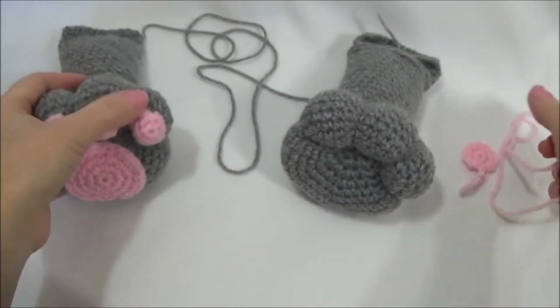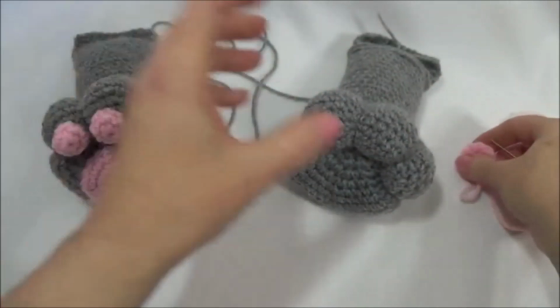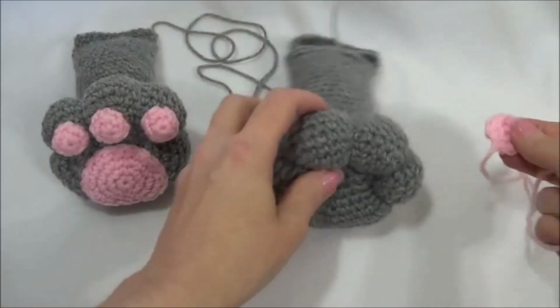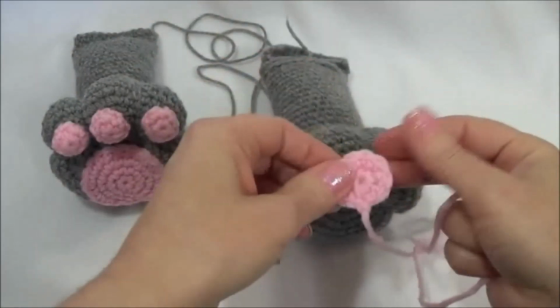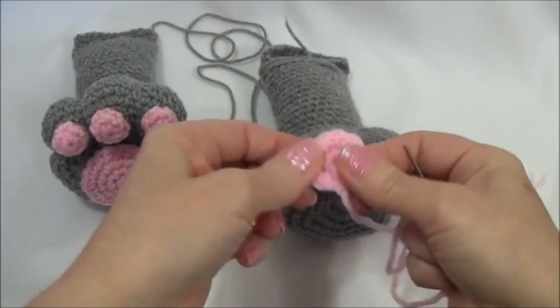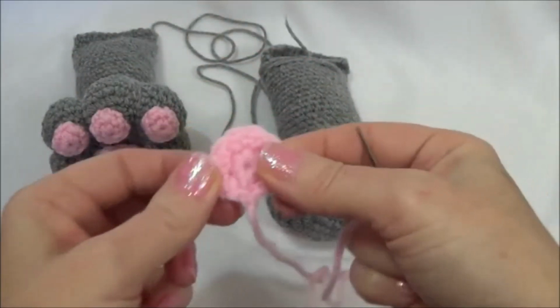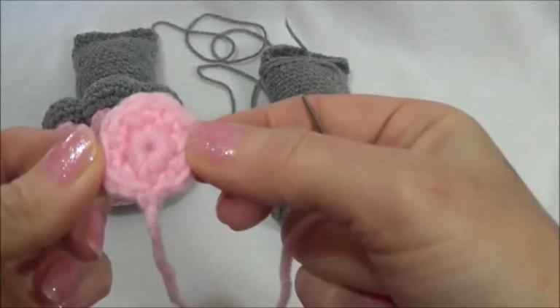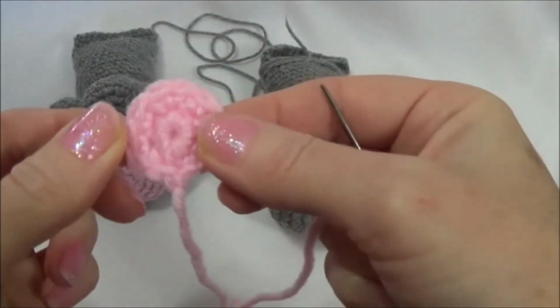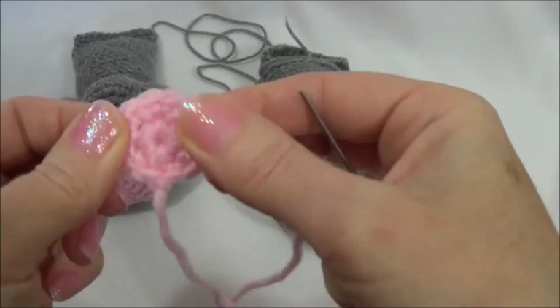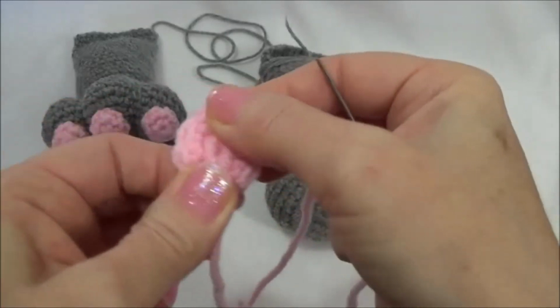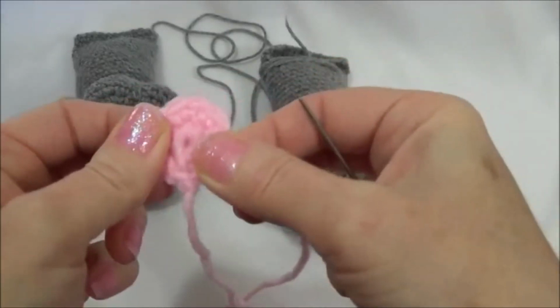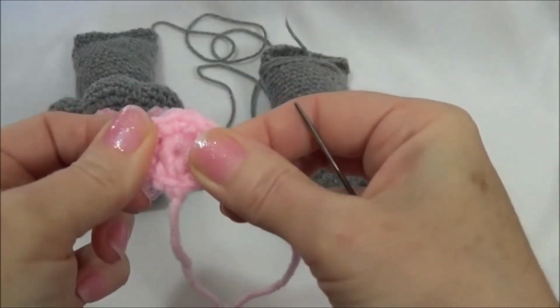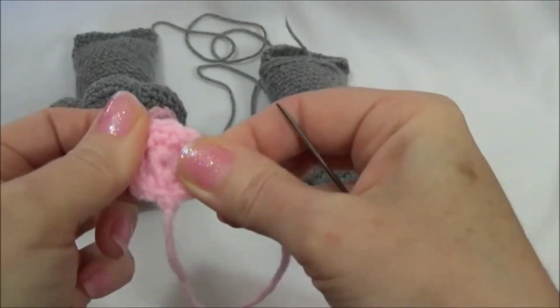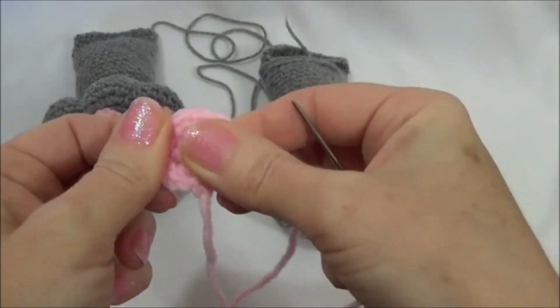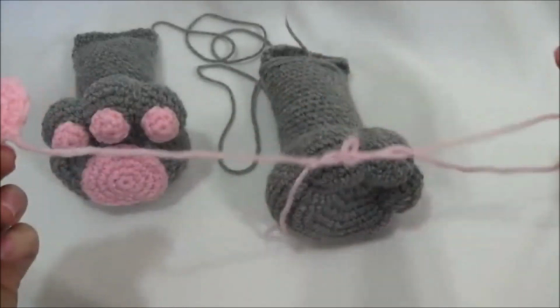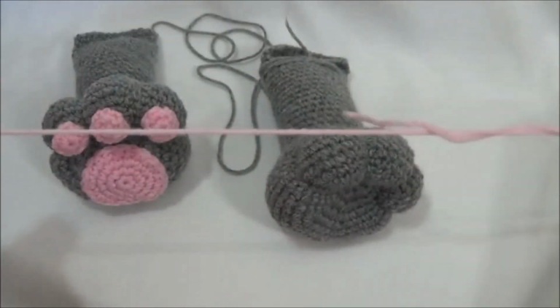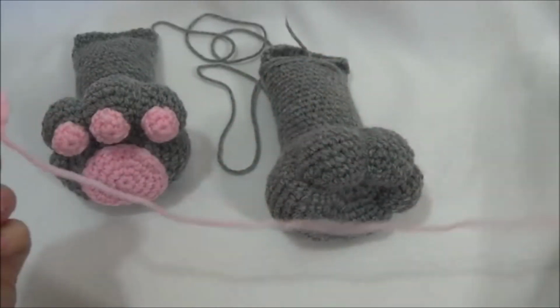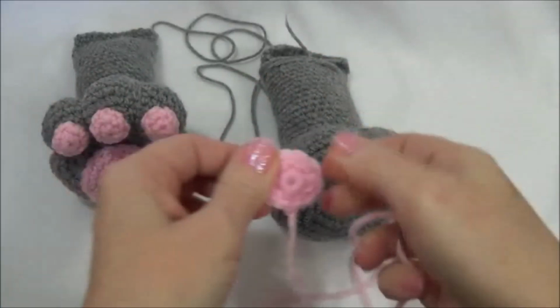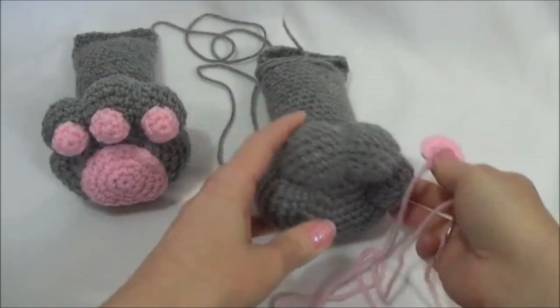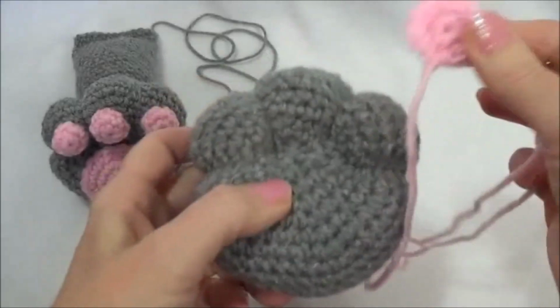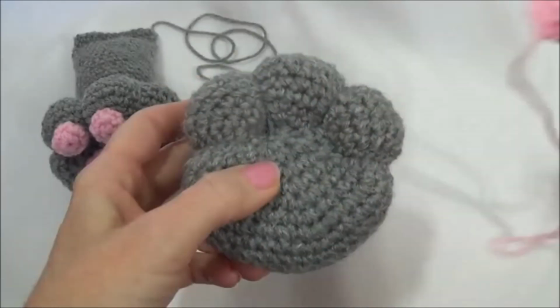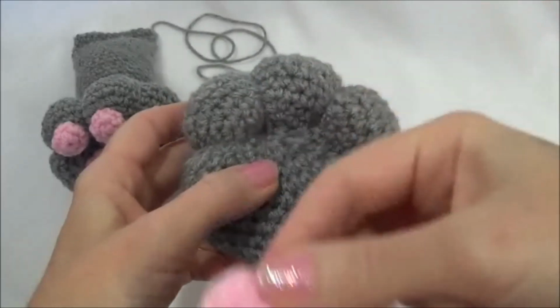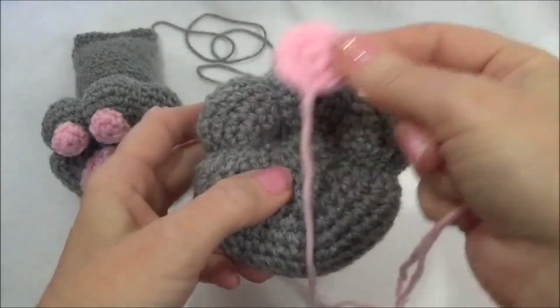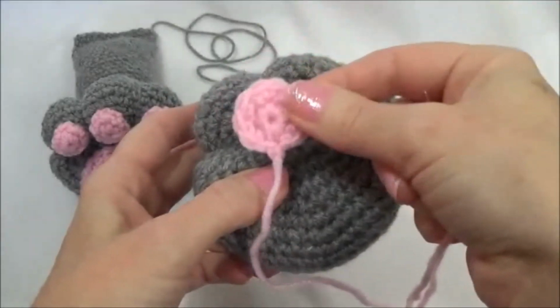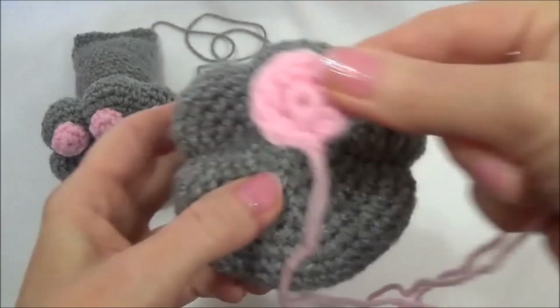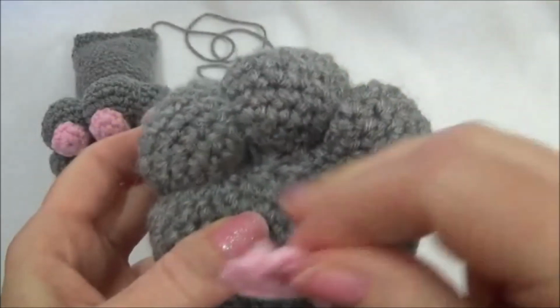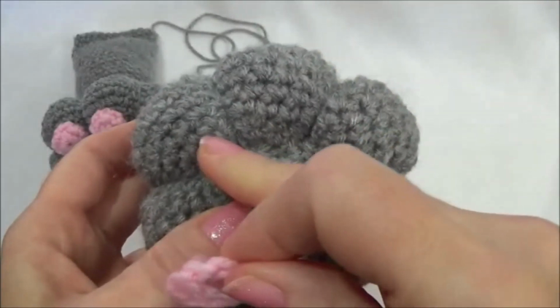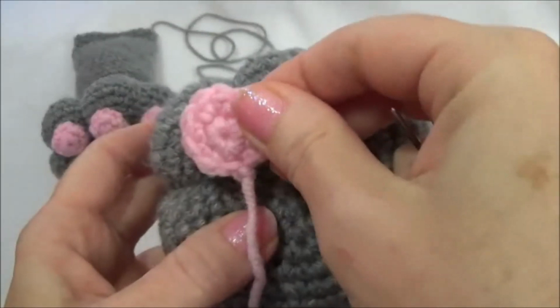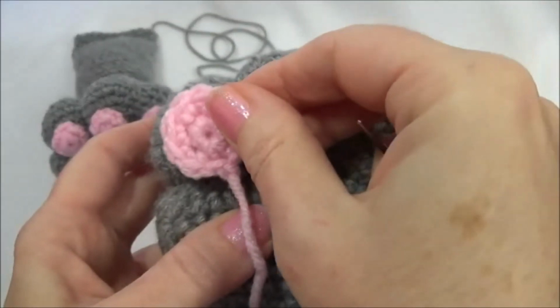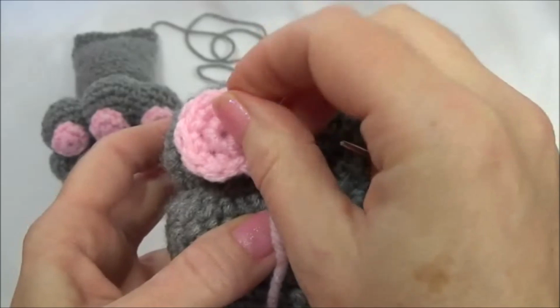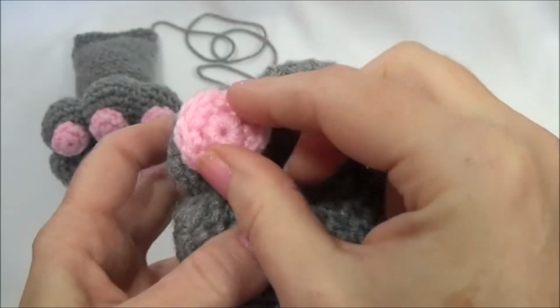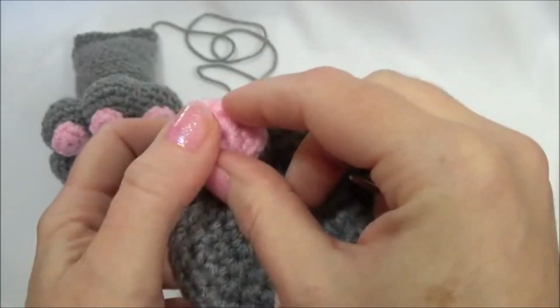We're going to start with the smaller paw pad first, and we're just going to stretch it out with our fingers and thread it with your yarn needle. We're going to go ahead and place it right over the toe, right in the middle.